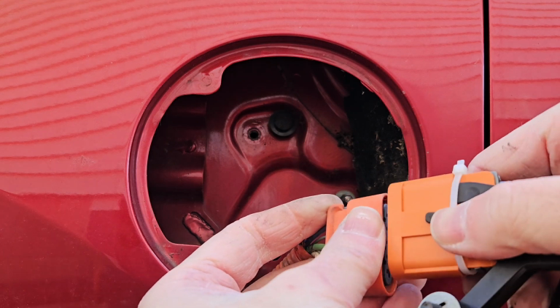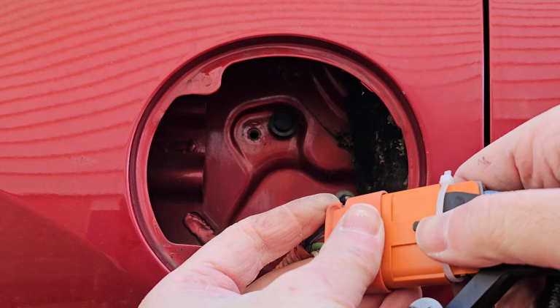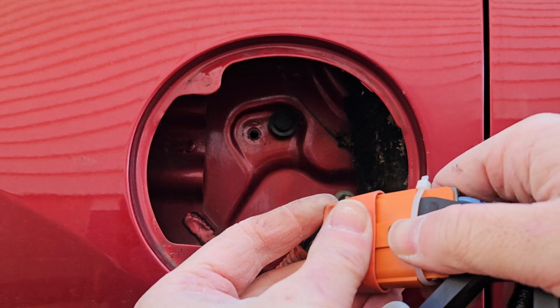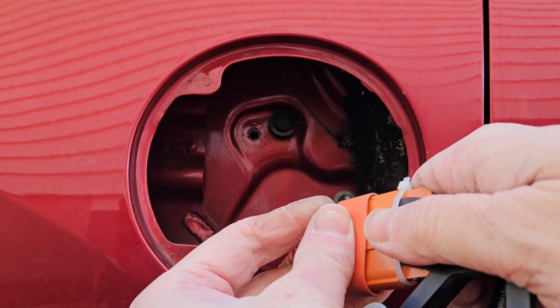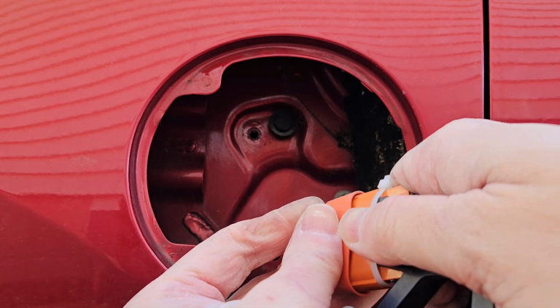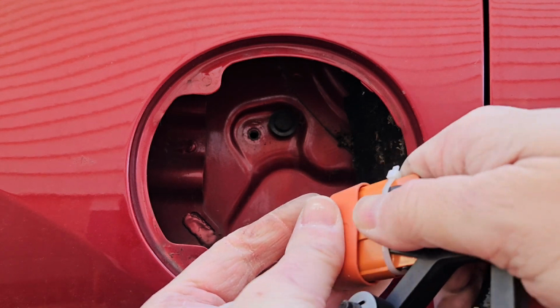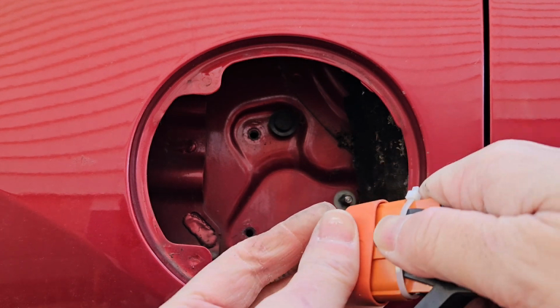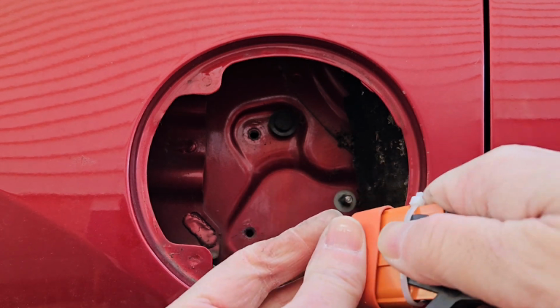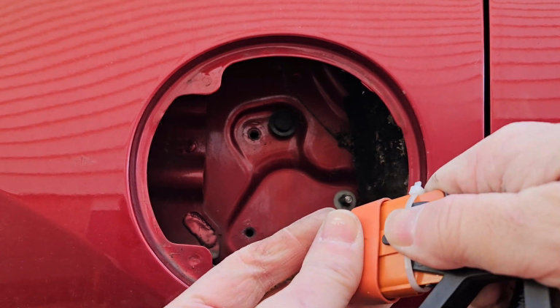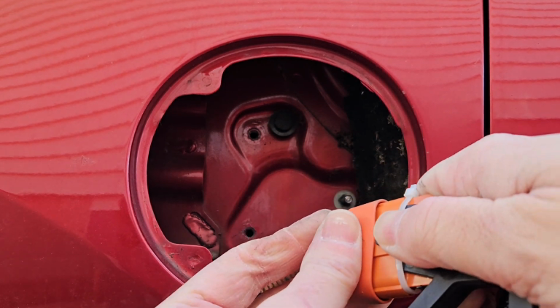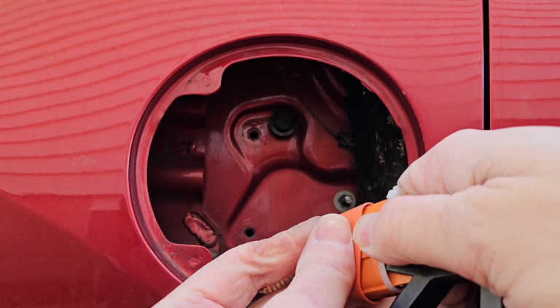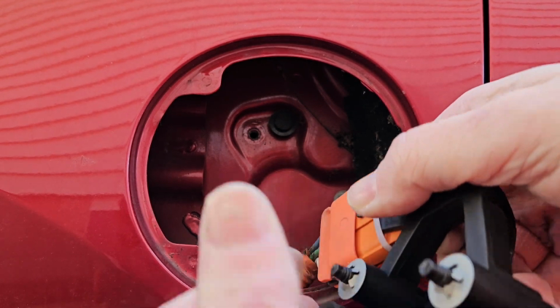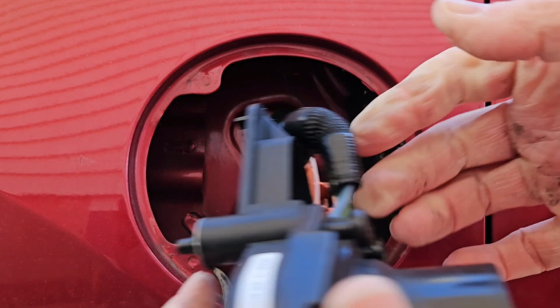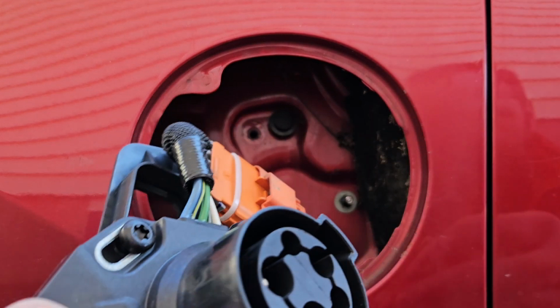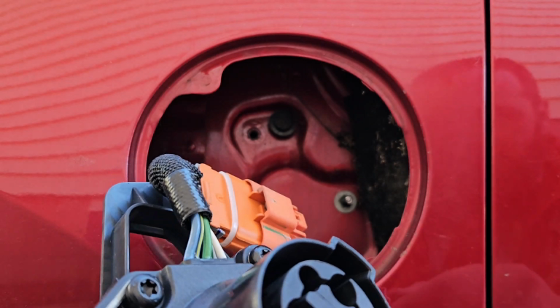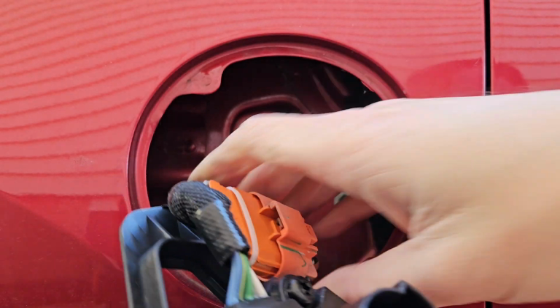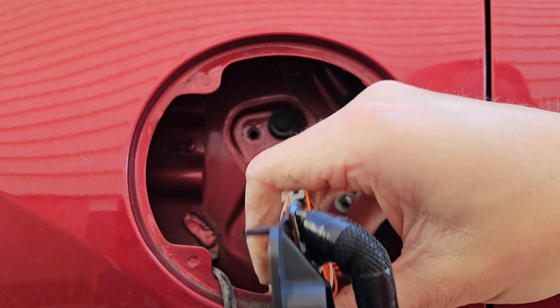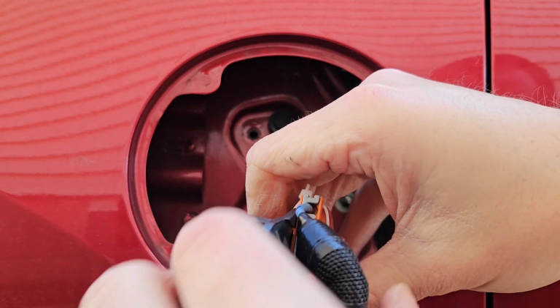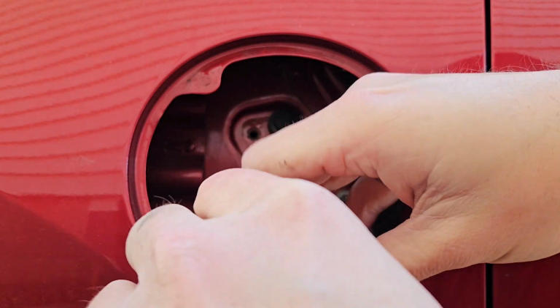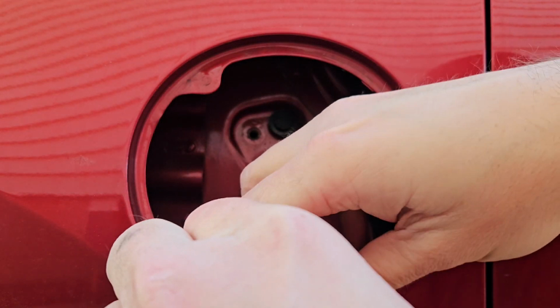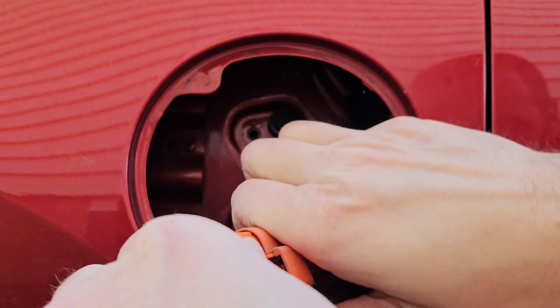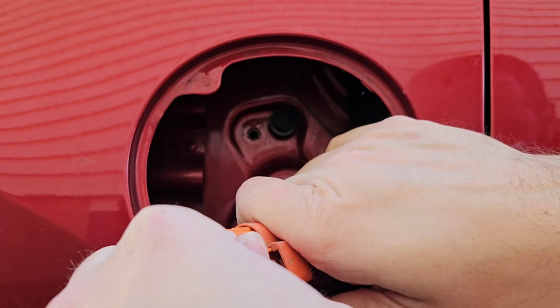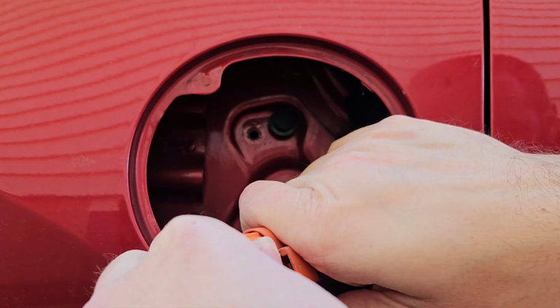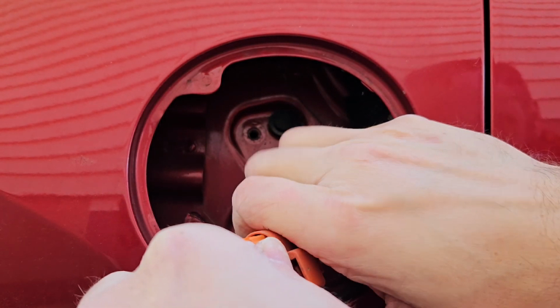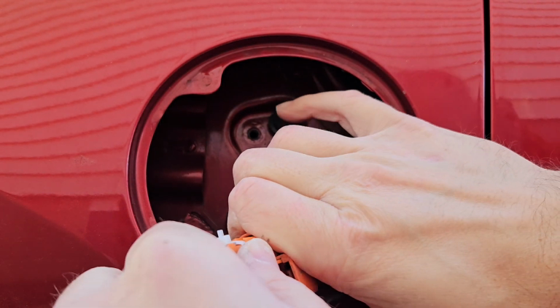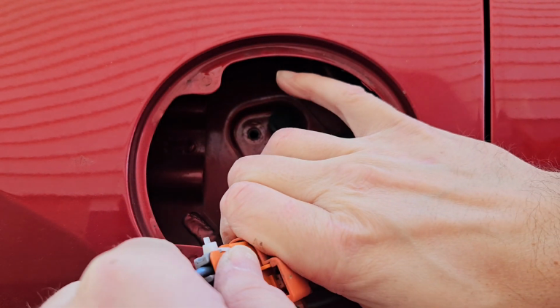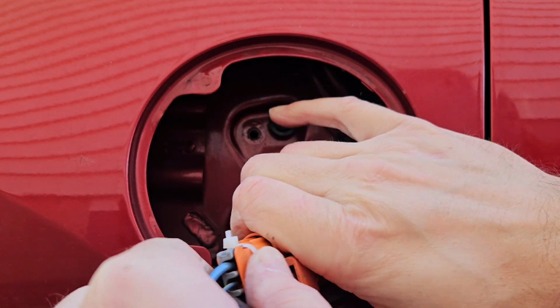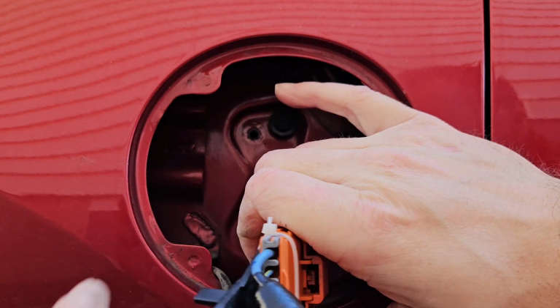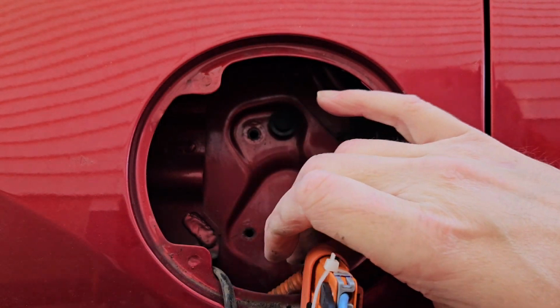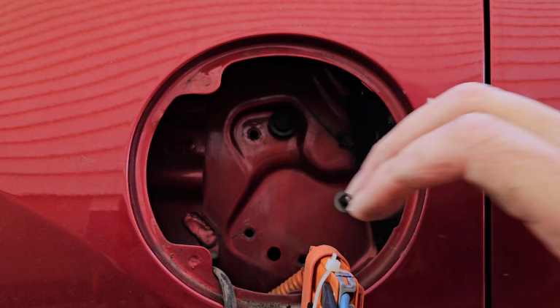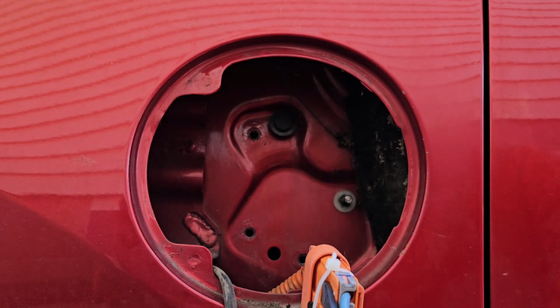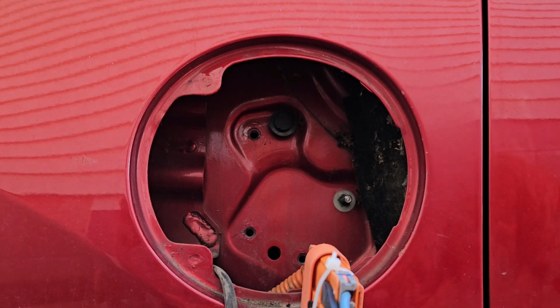So now we plug in a new assembly. That is latched, won't come out. We're going to test.